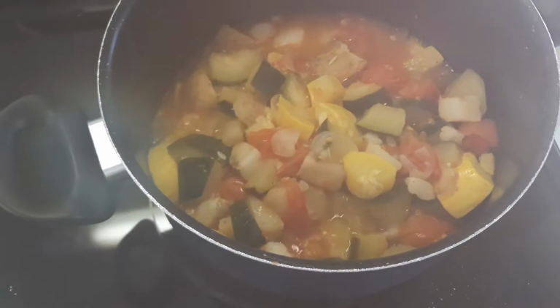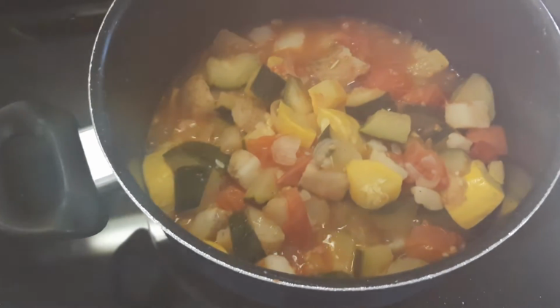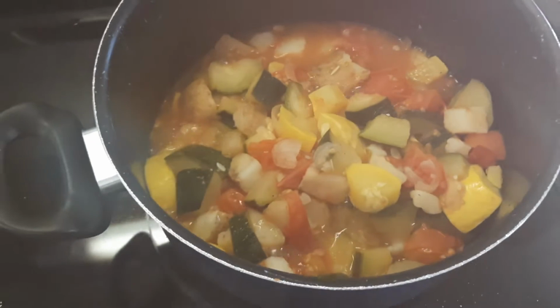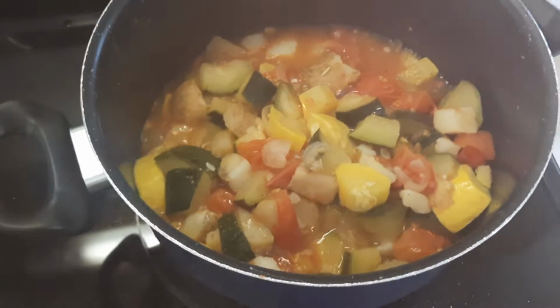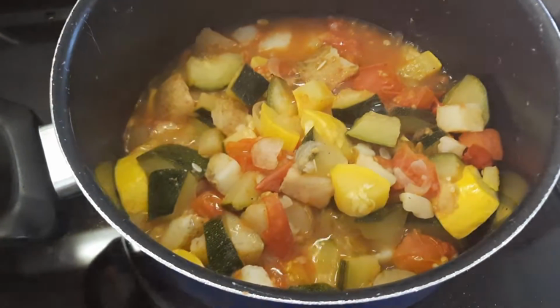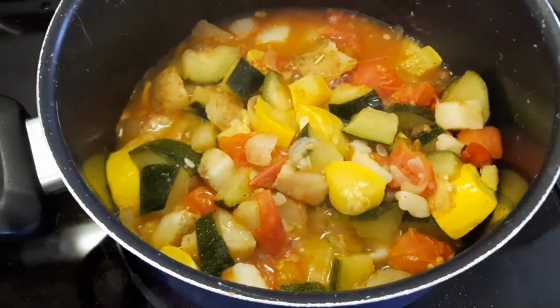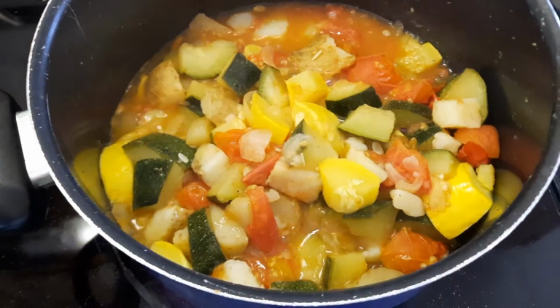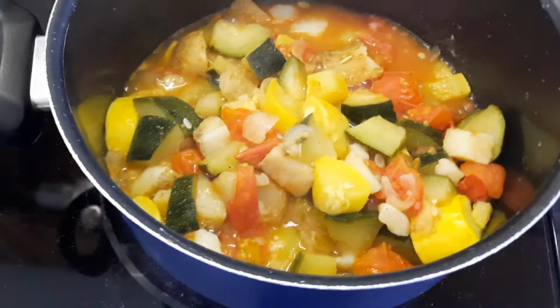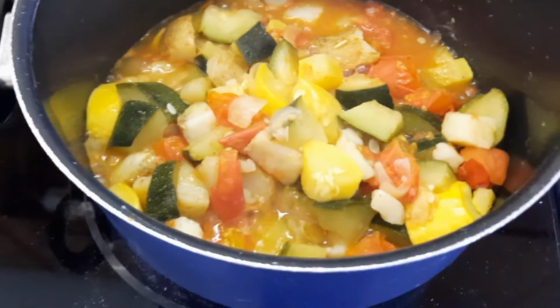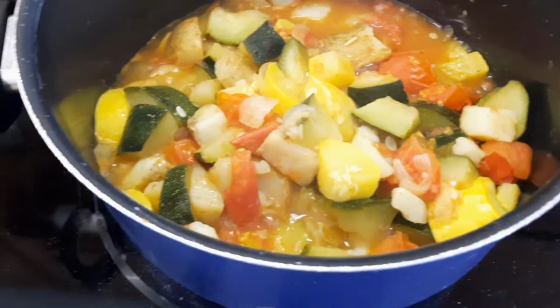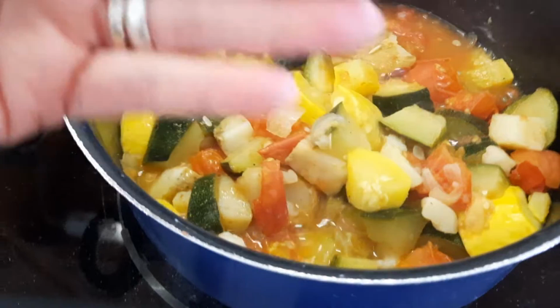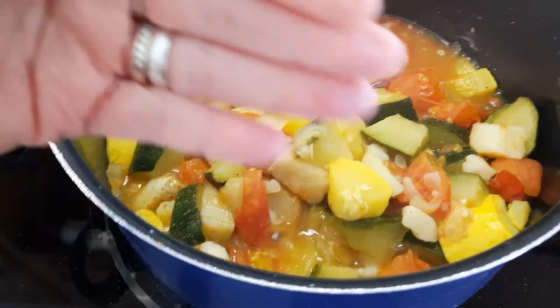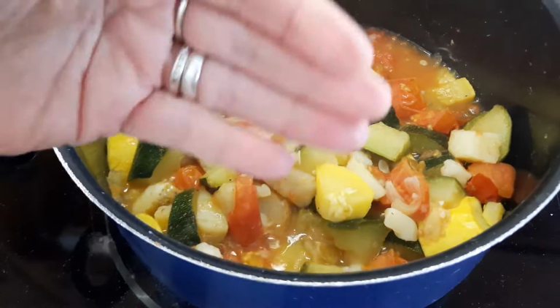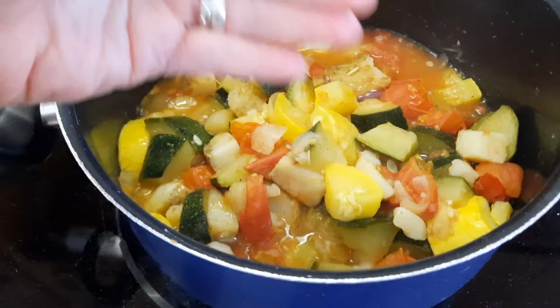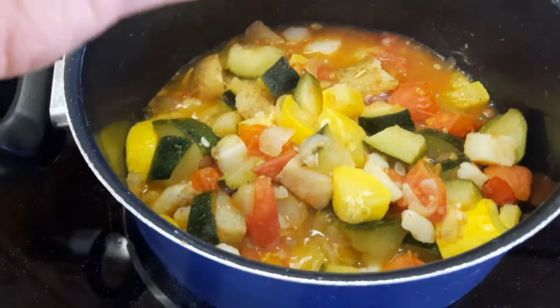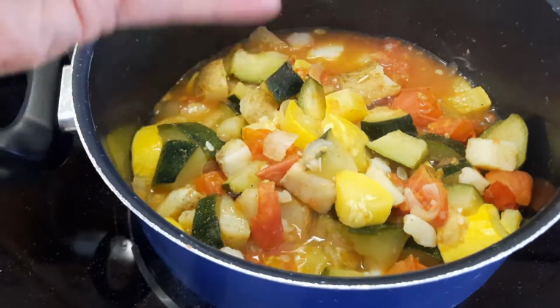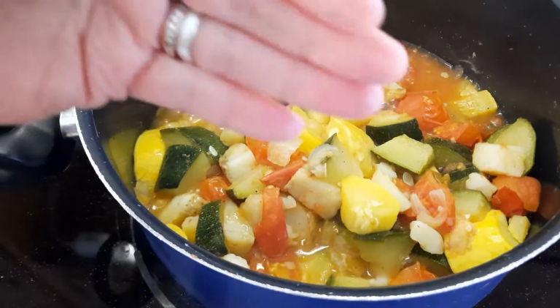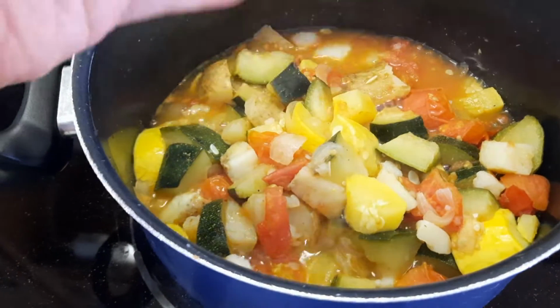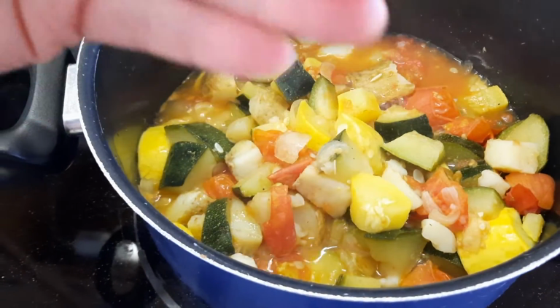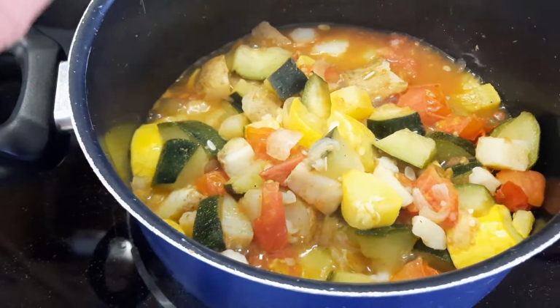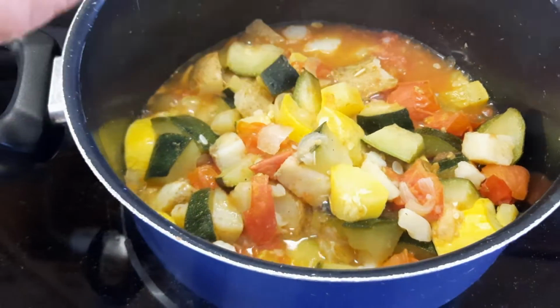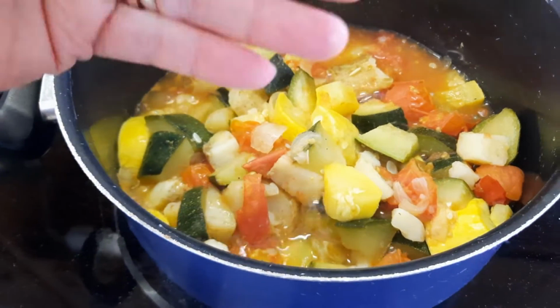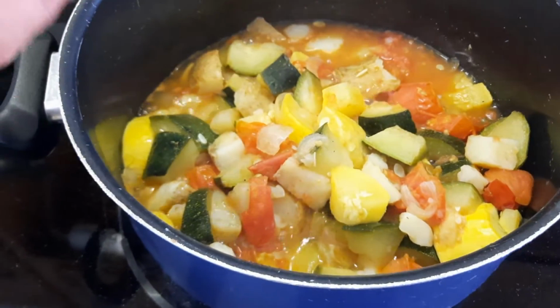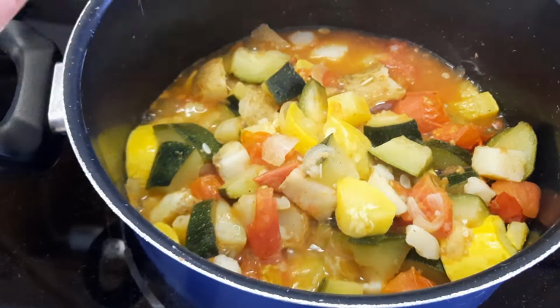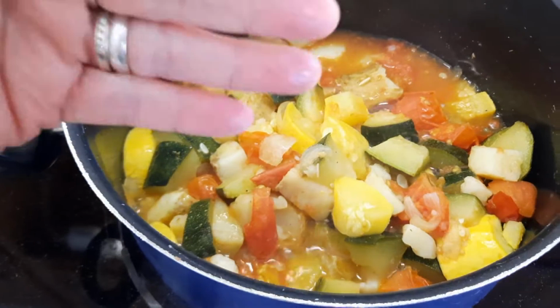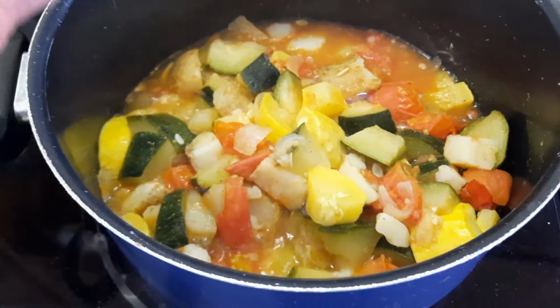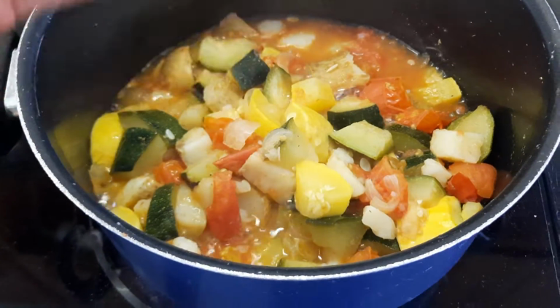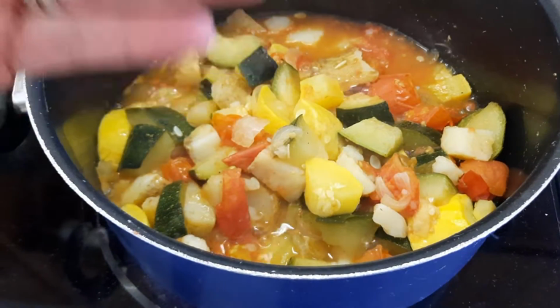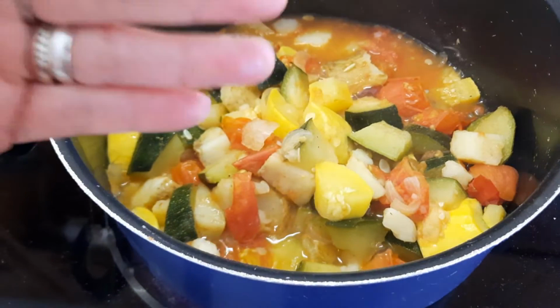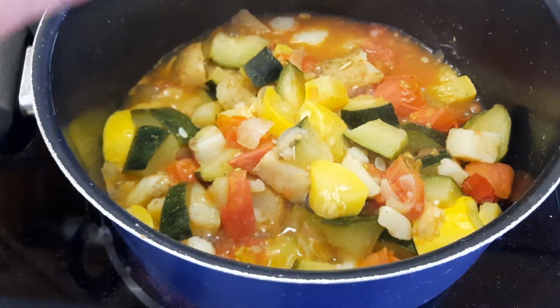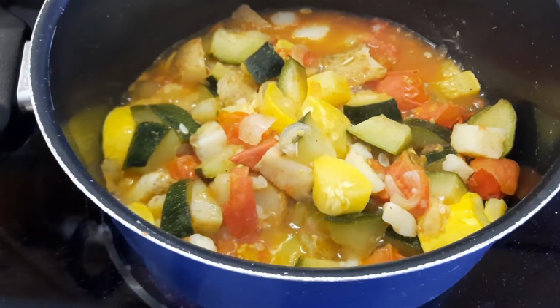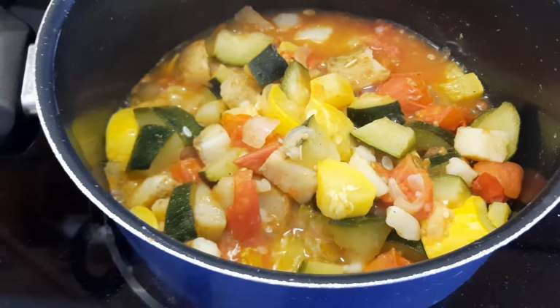Smell that. Smell this. Ooh, you're getting steamed up. Here, another whiff — let me get it to you. Give it a good smell. It smells so good.